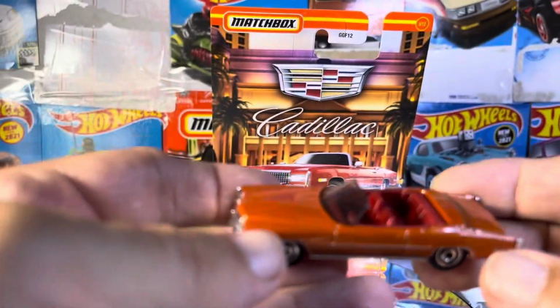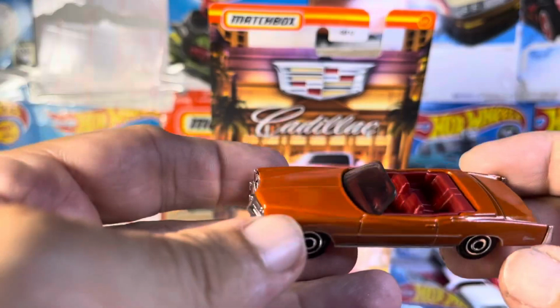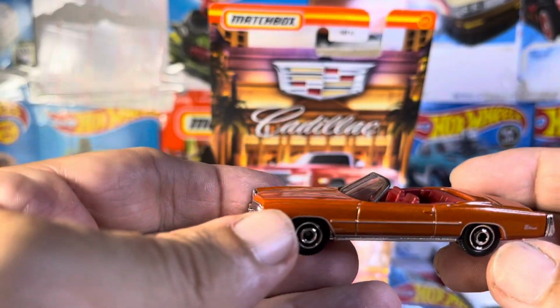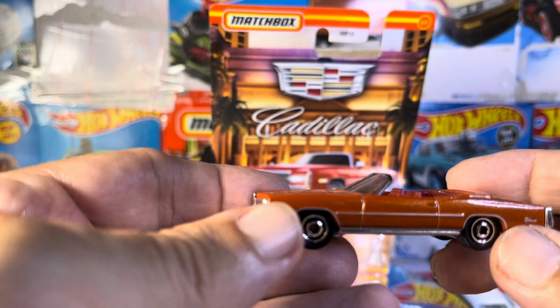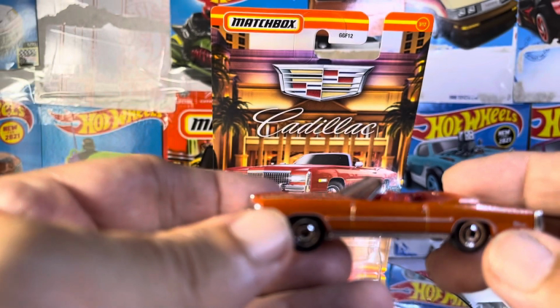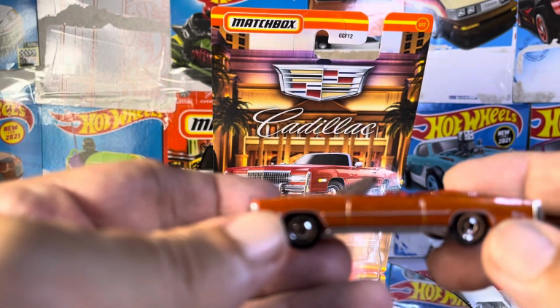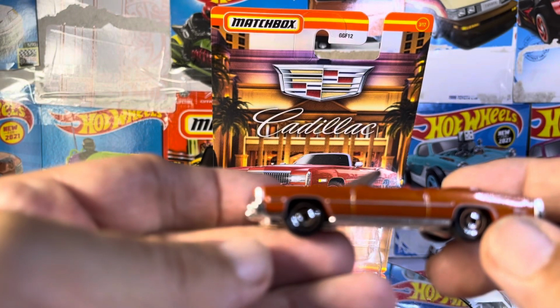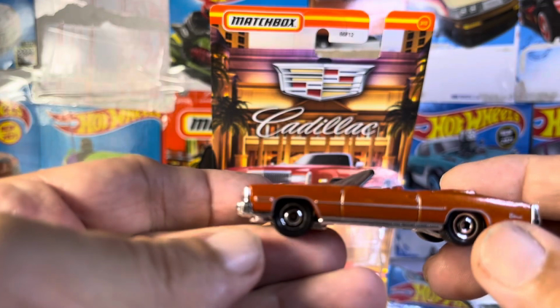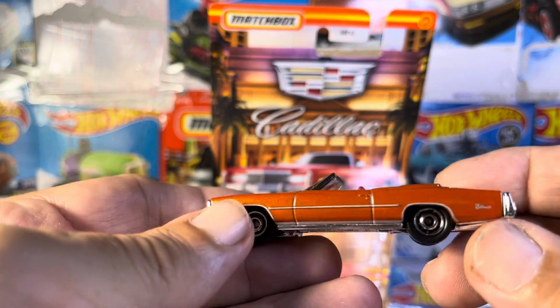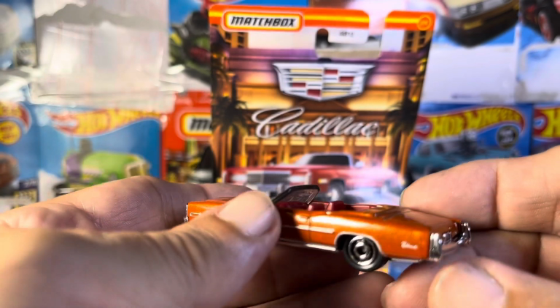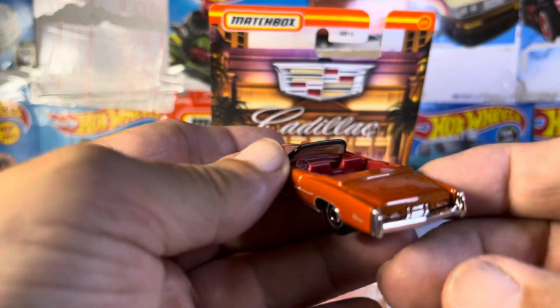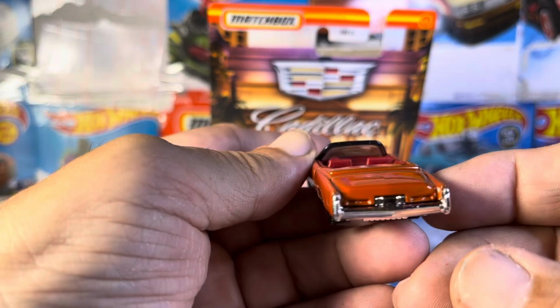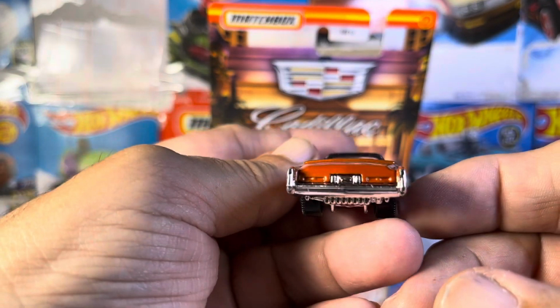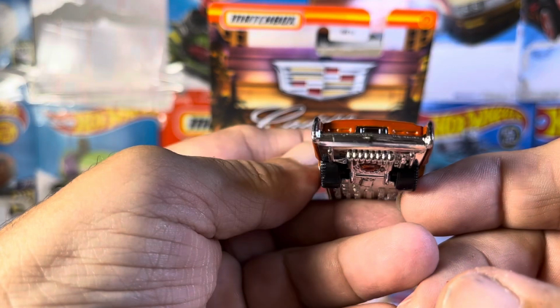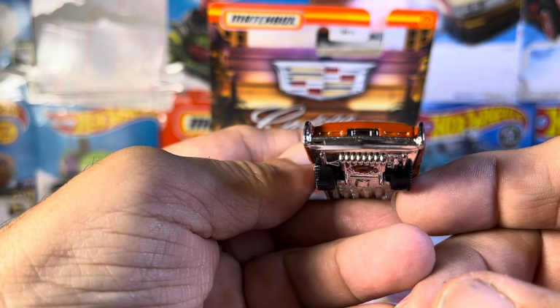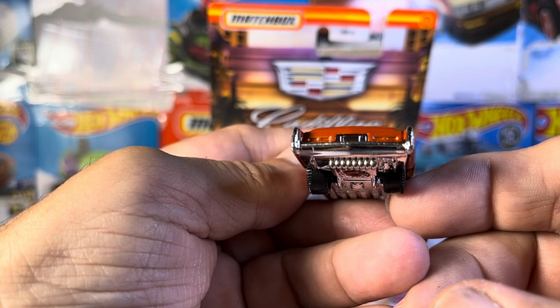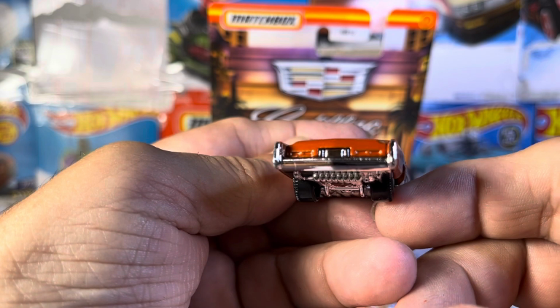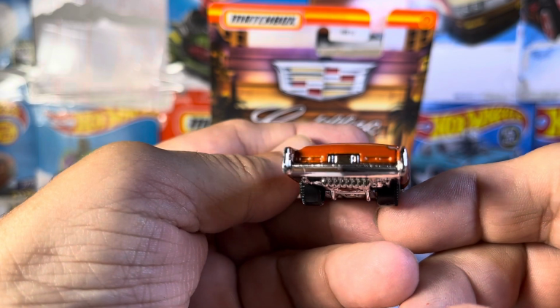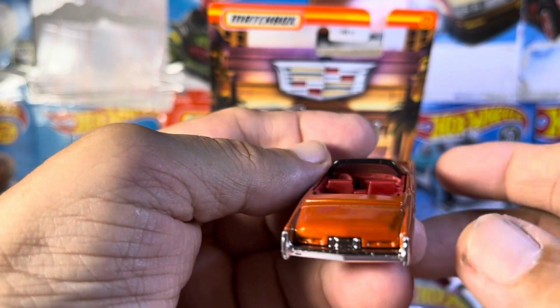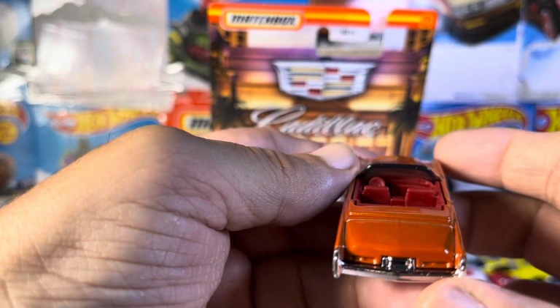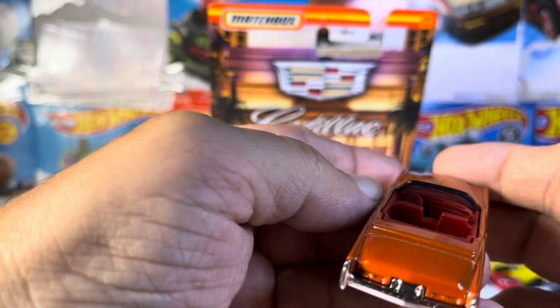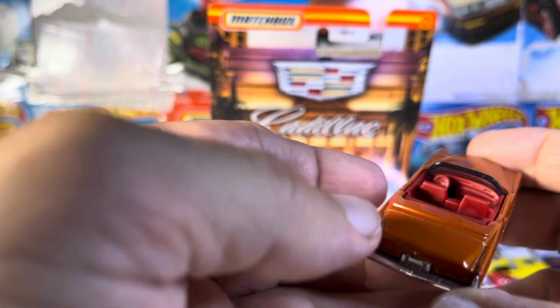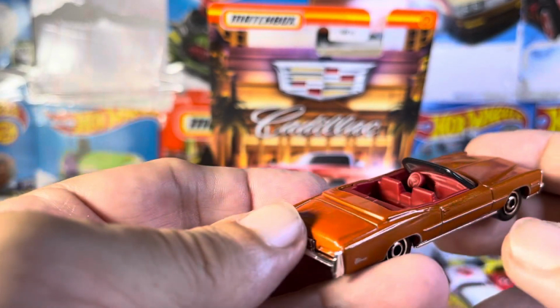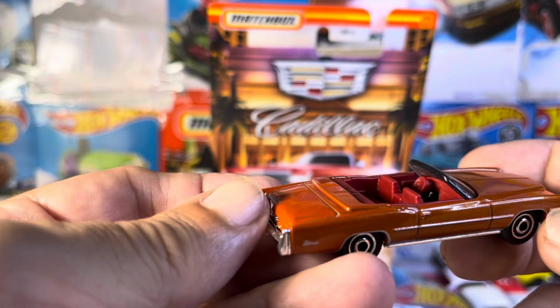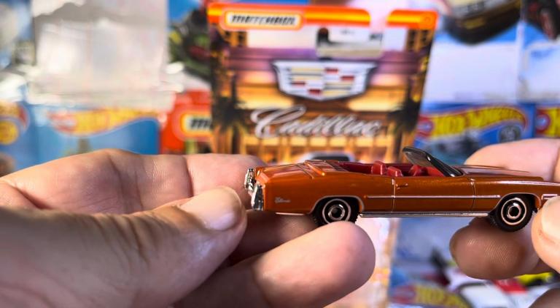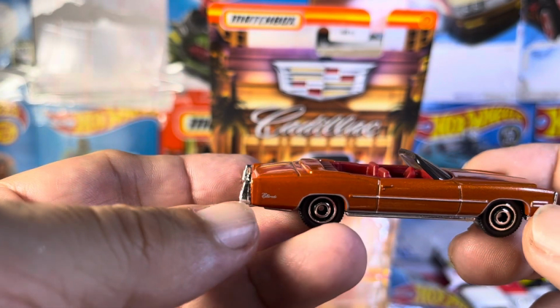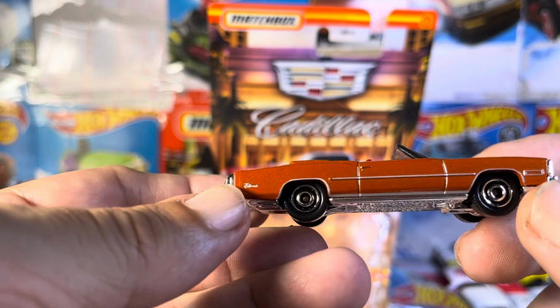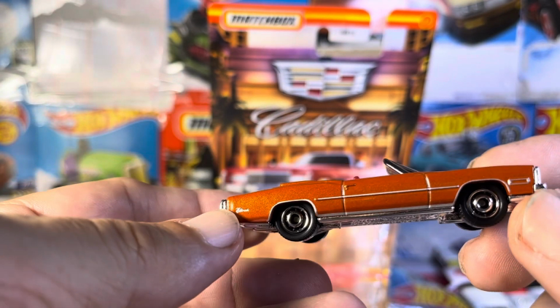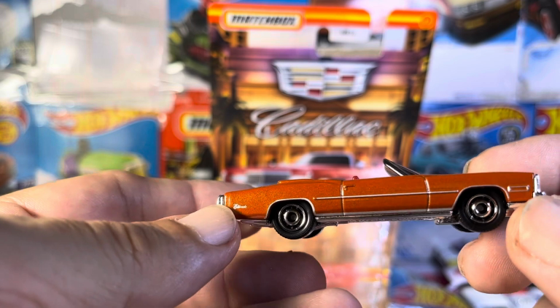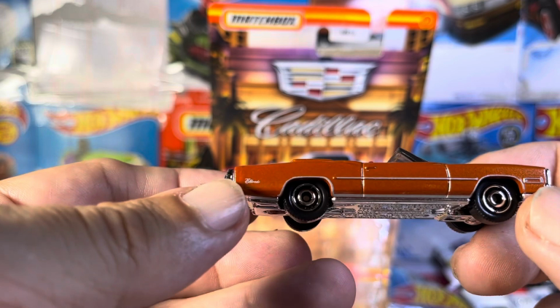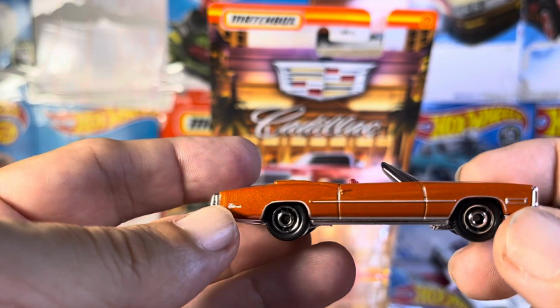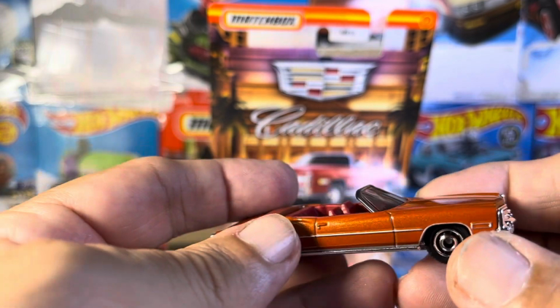It's very light though, but I'm not going to complain about it. Good looking. Nice detail — you can see it. Just an awesome, awesome classic car.